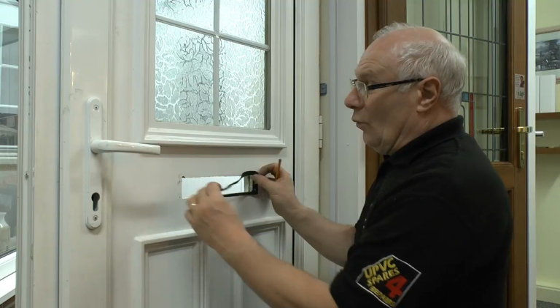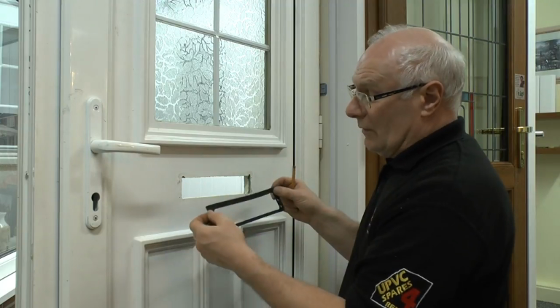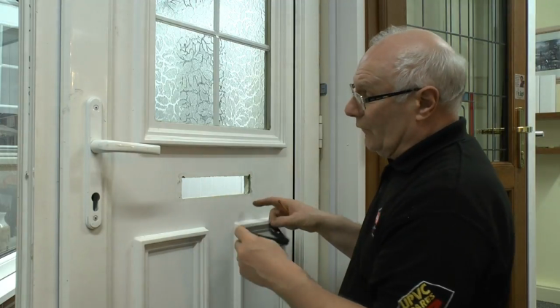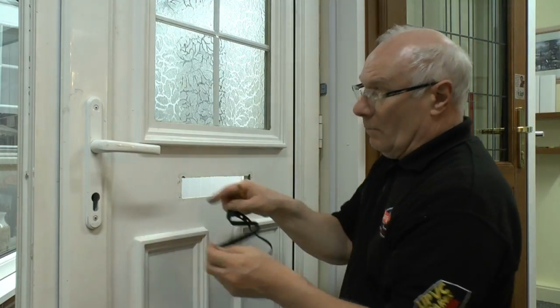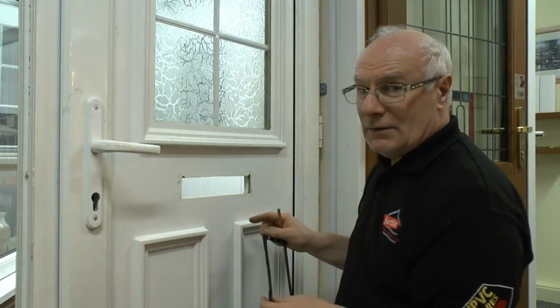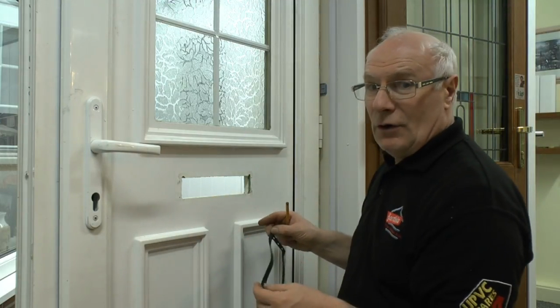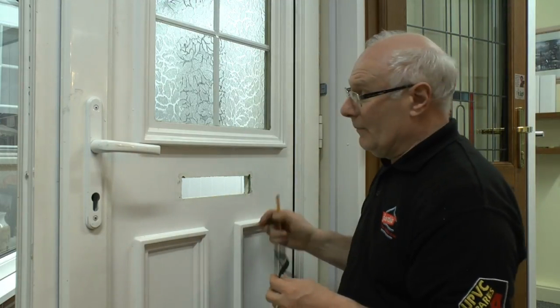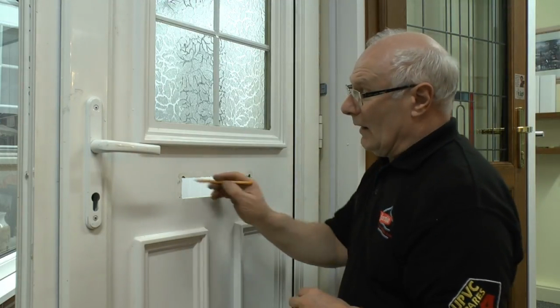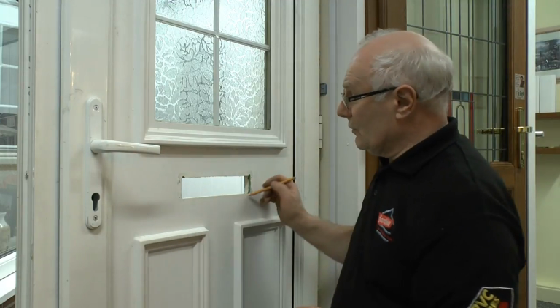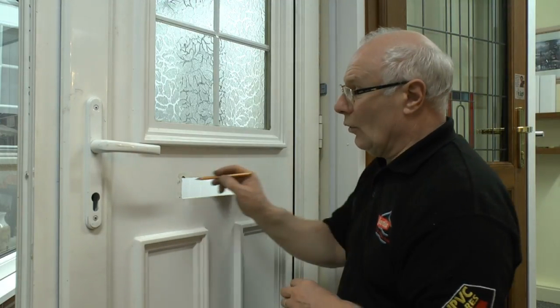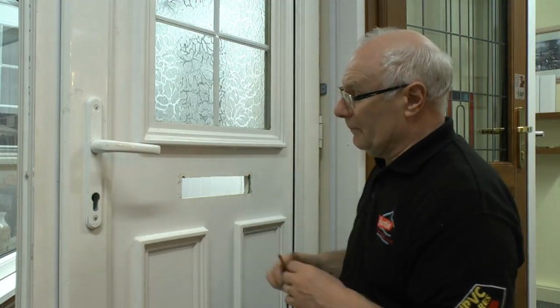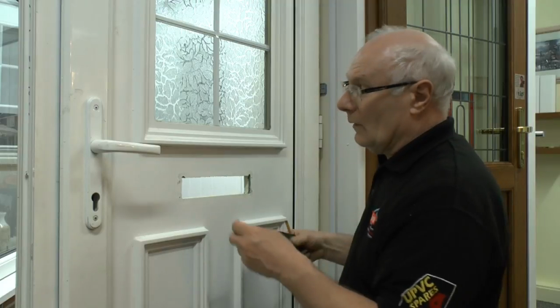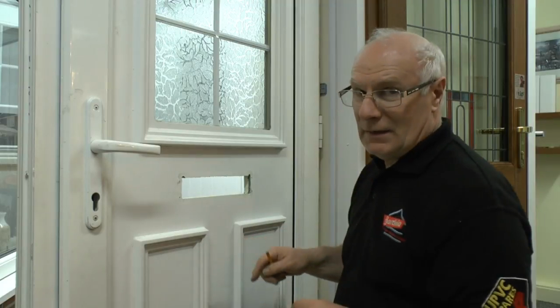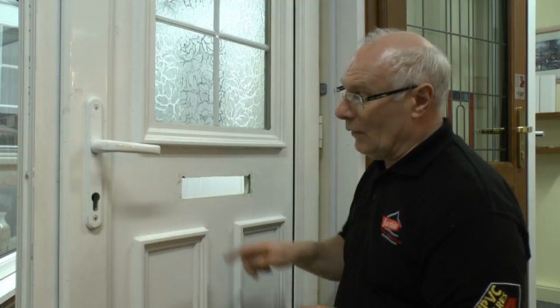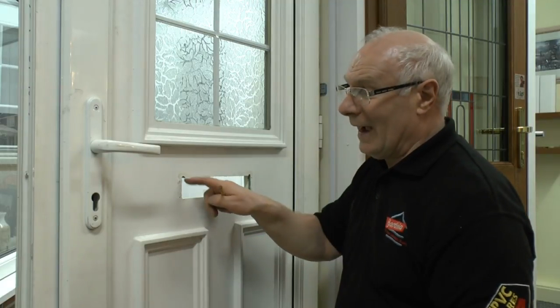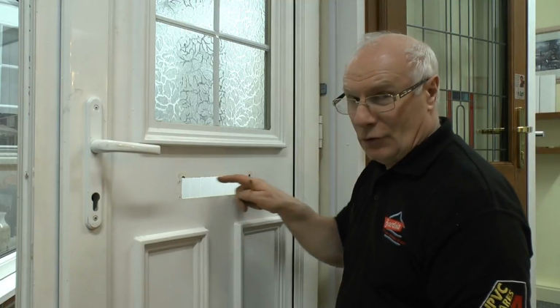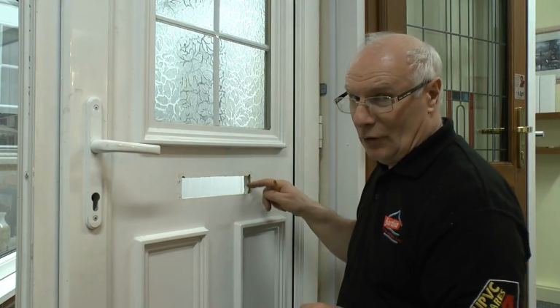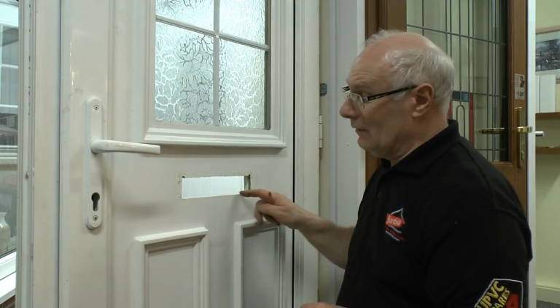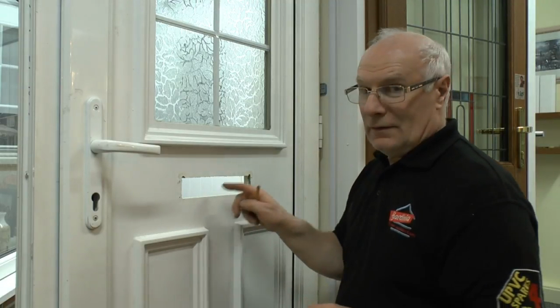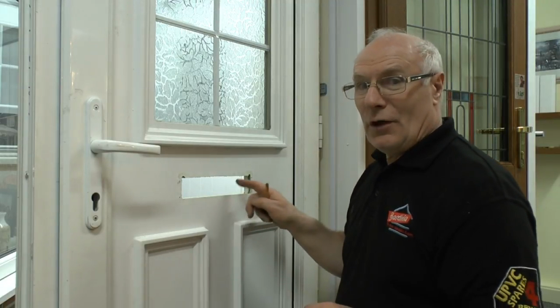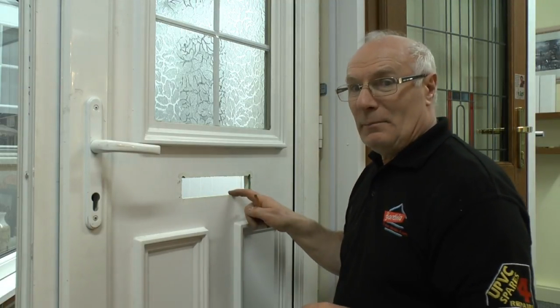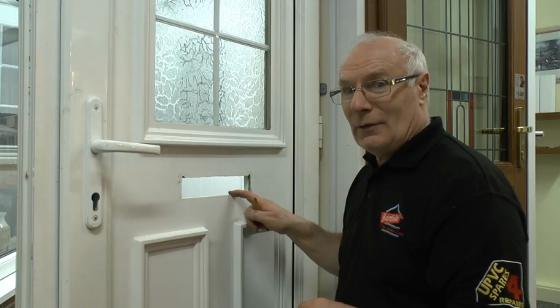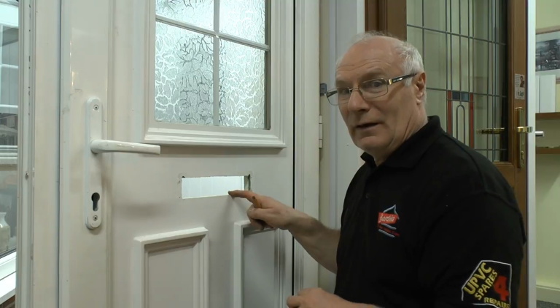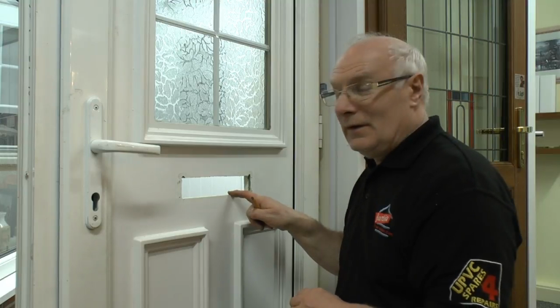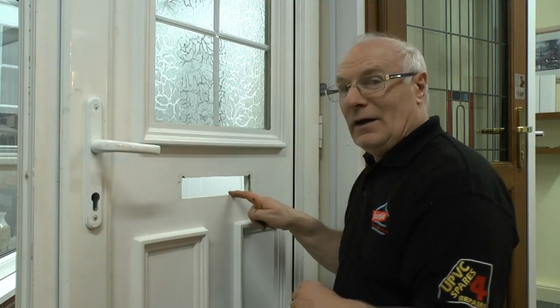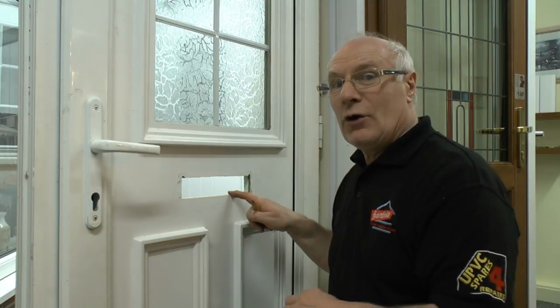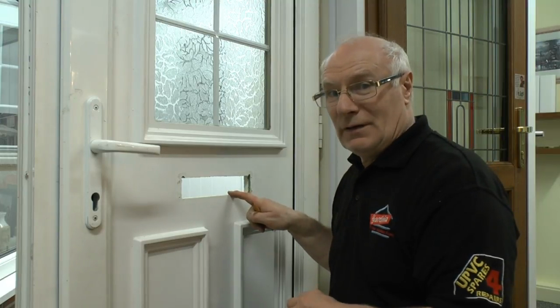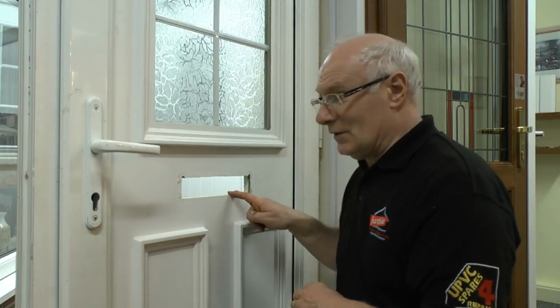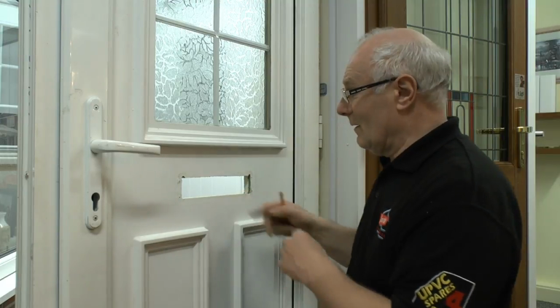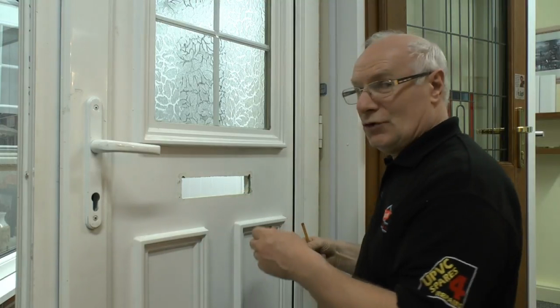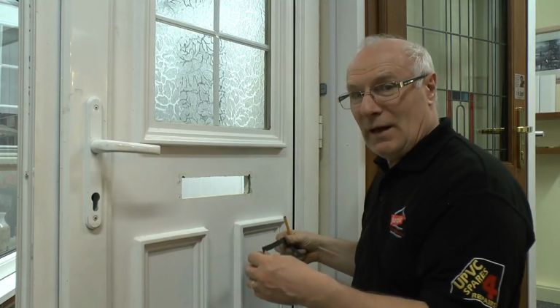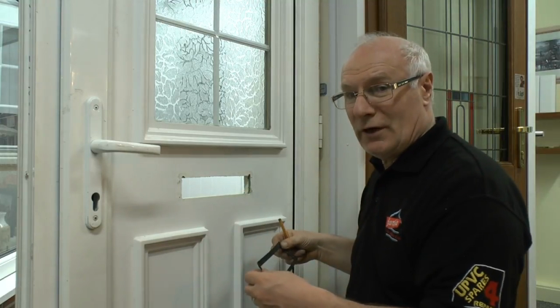Once you've marked the door and cut the hole — incidentally, we haven't cut this hole; this was on a panel that we have recovered, so to say, just for the demonstration.